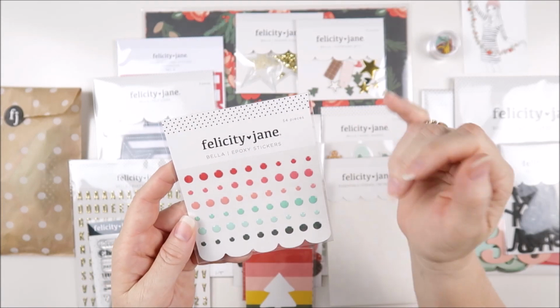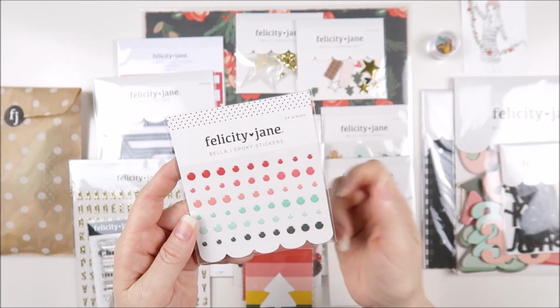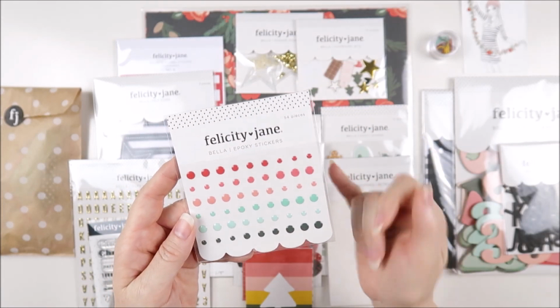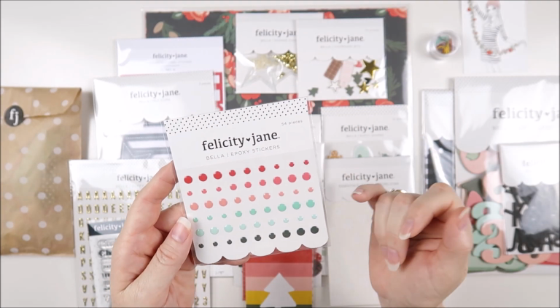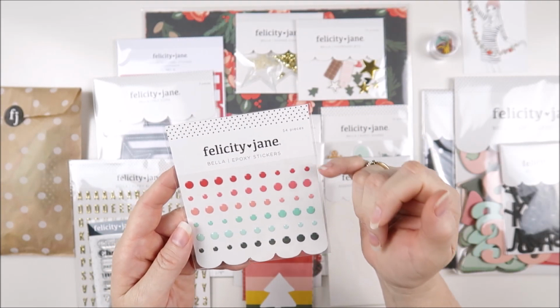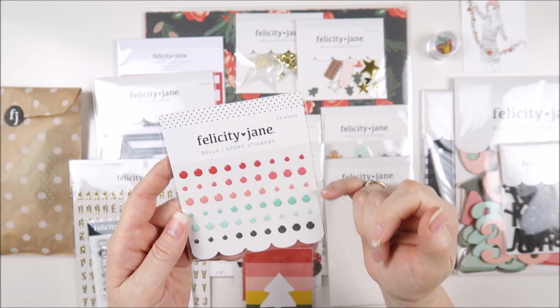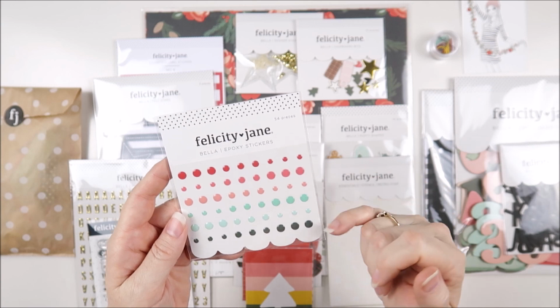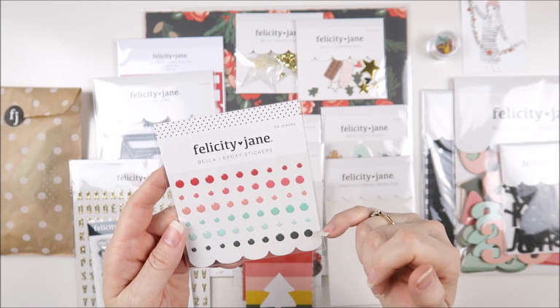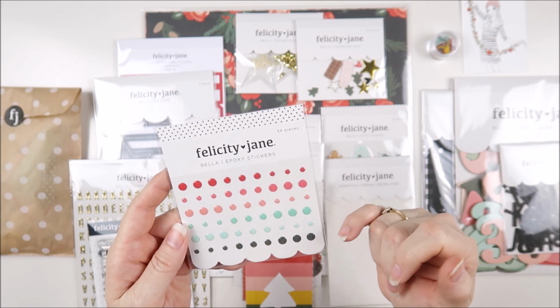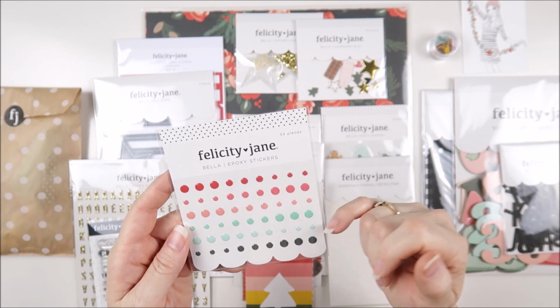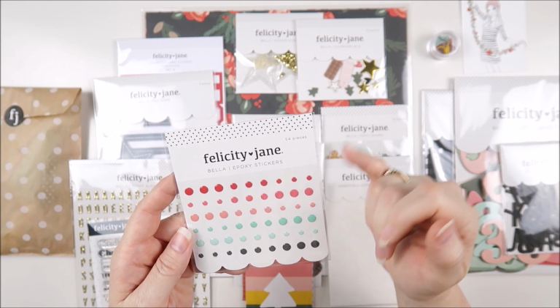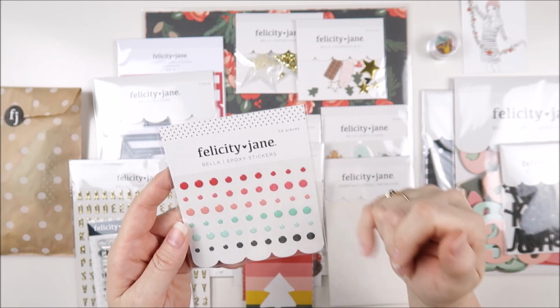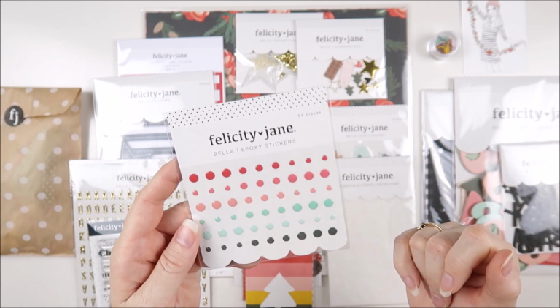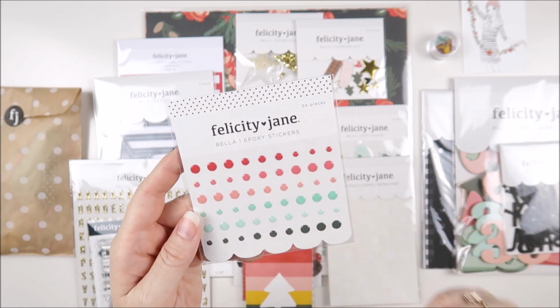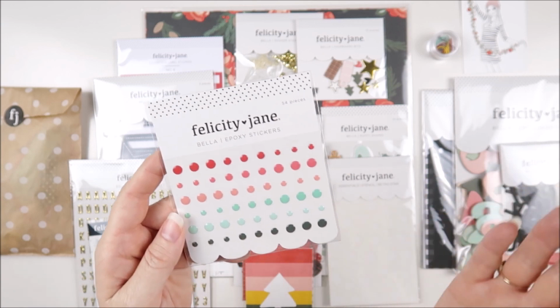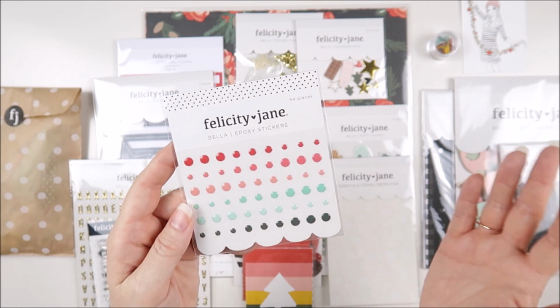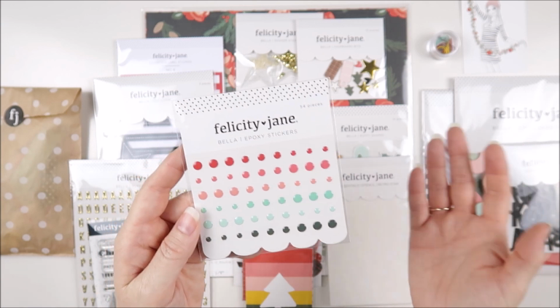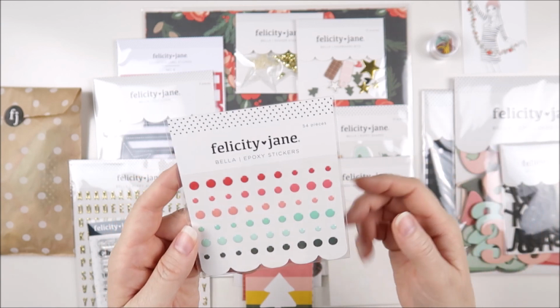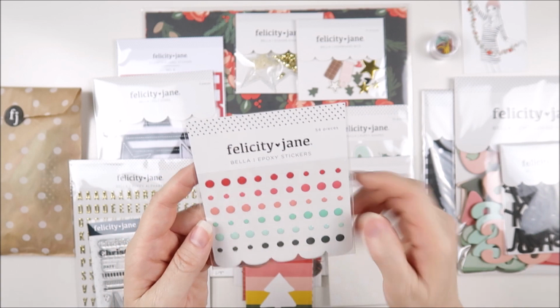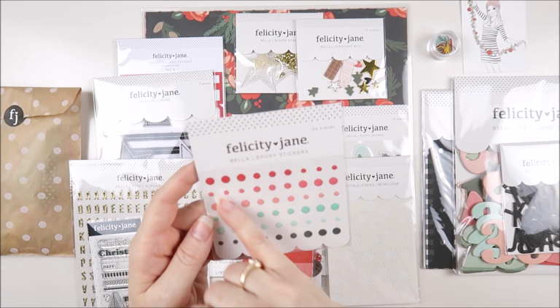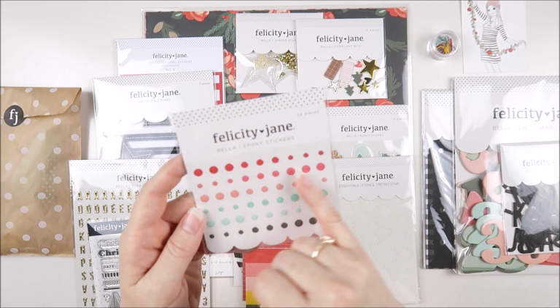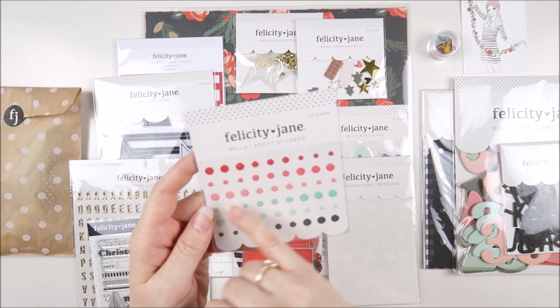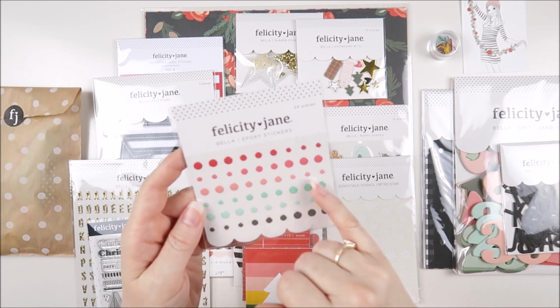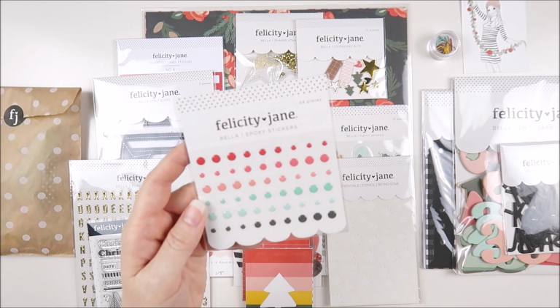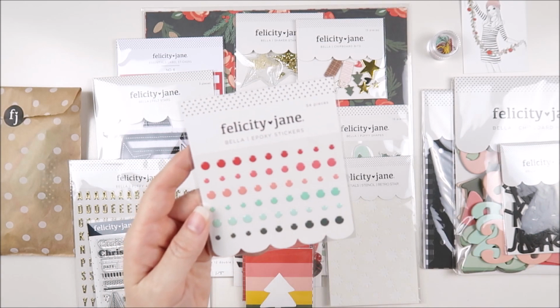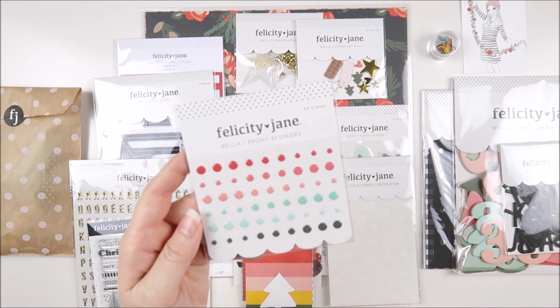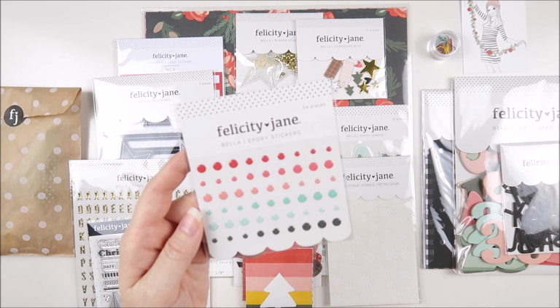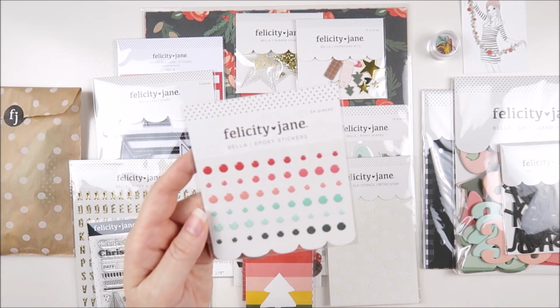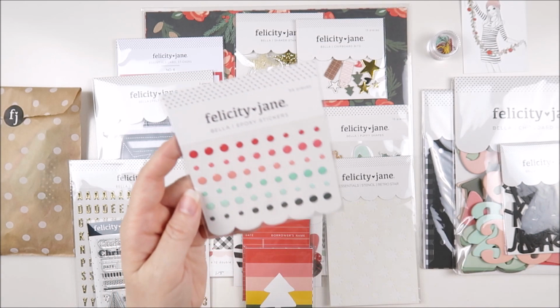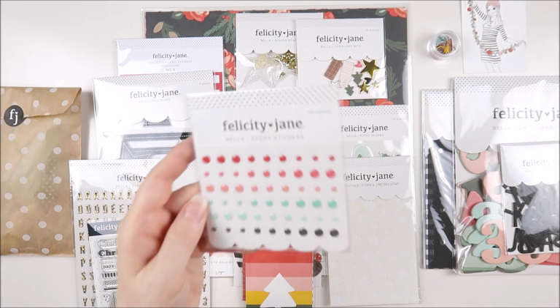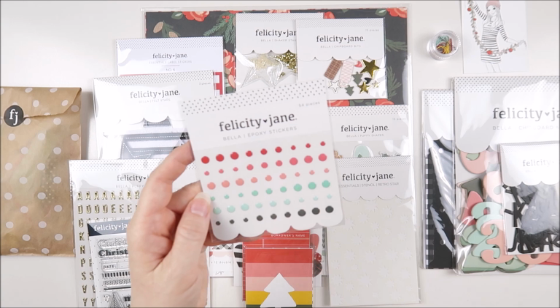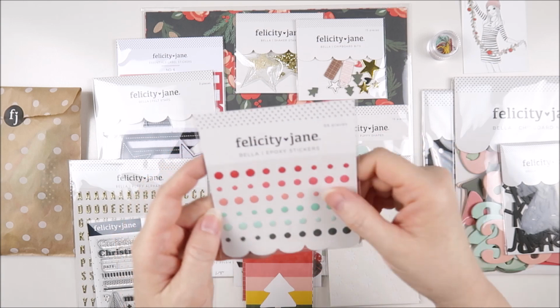We have the Bella Epoxy stickers here — there are 54 pieces in this one. We've got six different colors from the kit colors and three different sizes of each epoxy dot sticker.